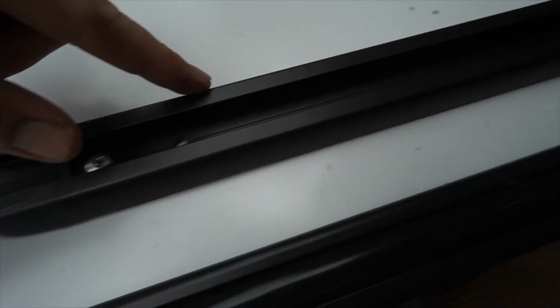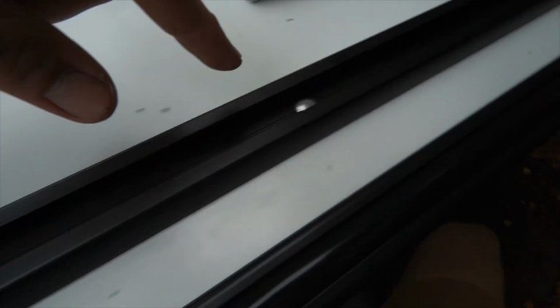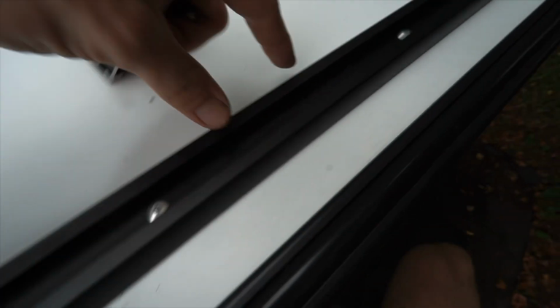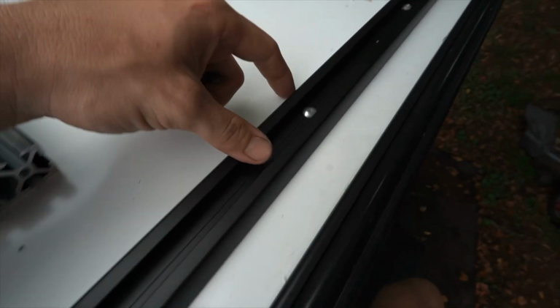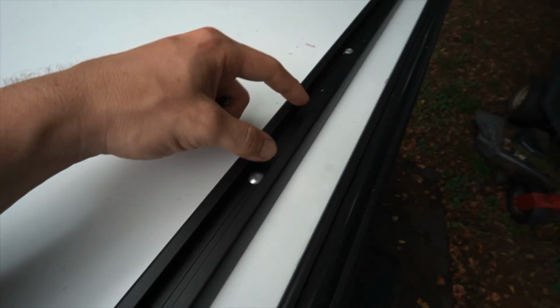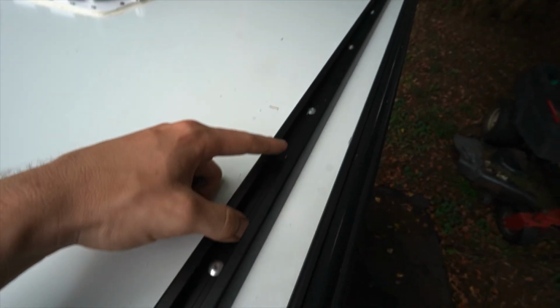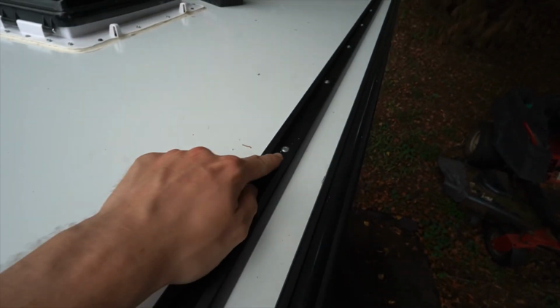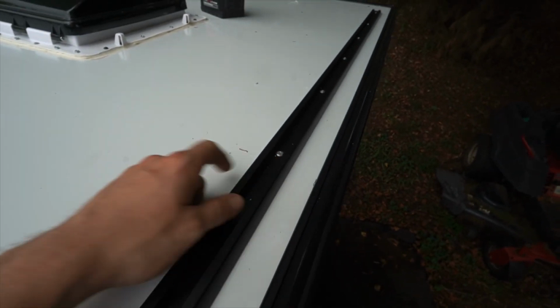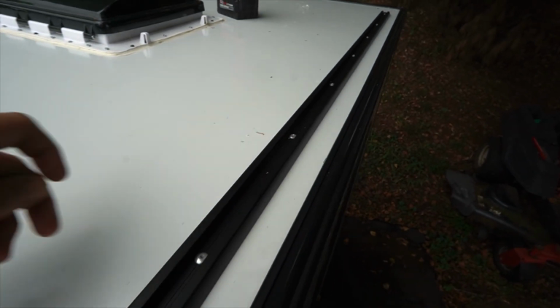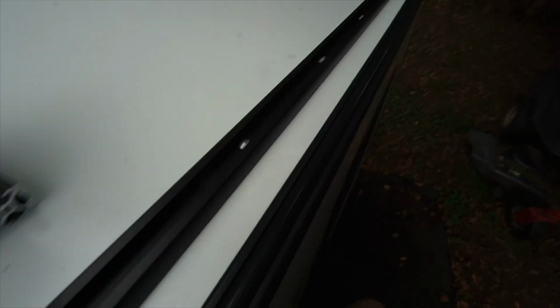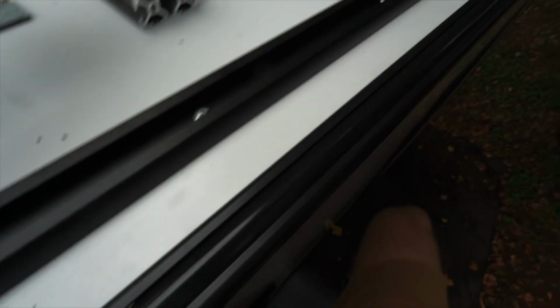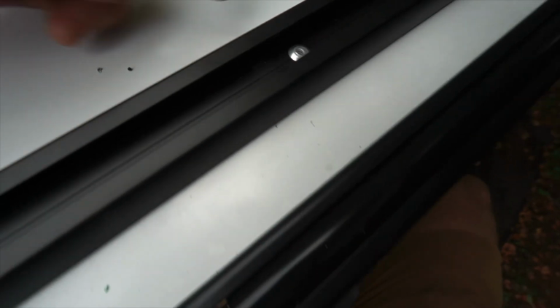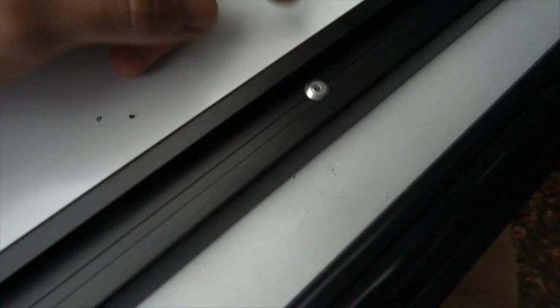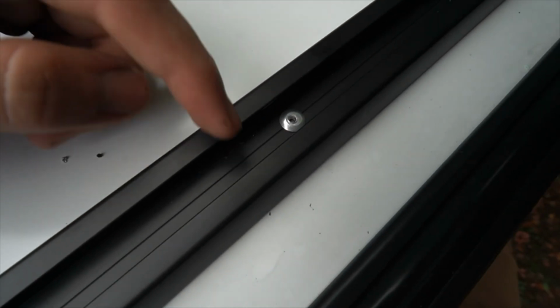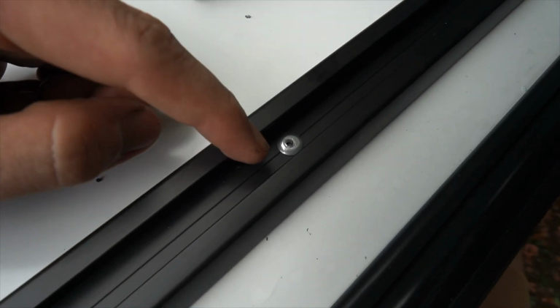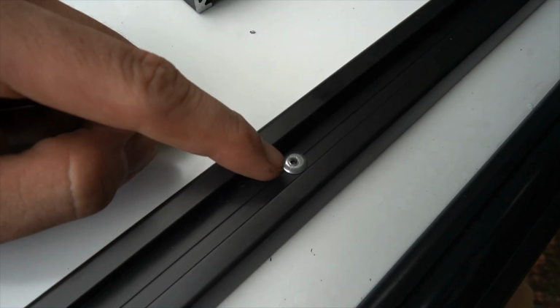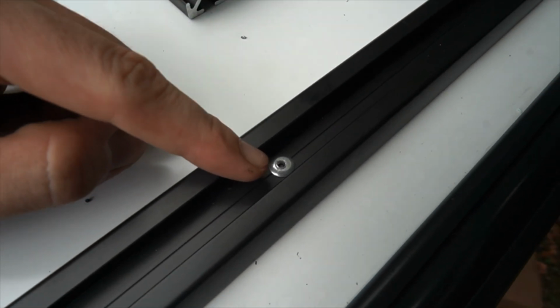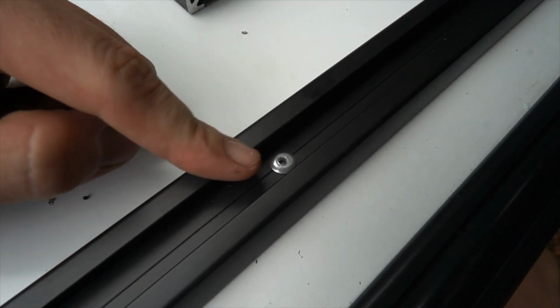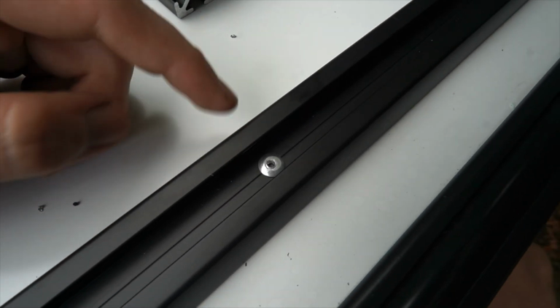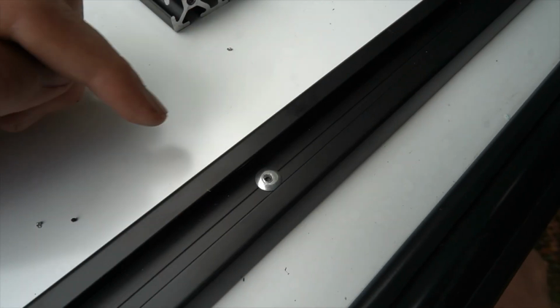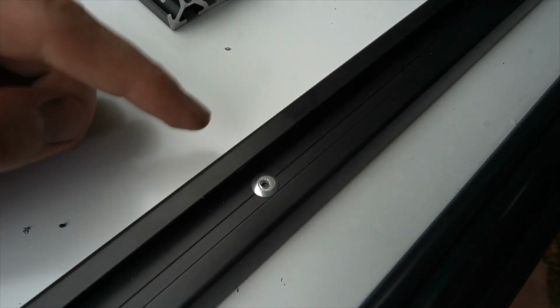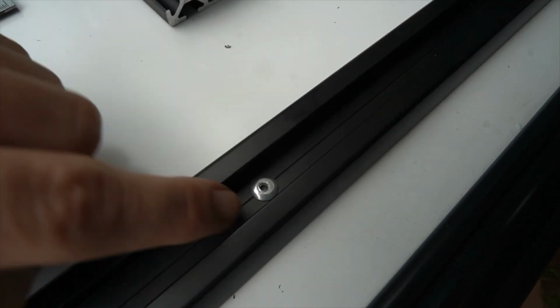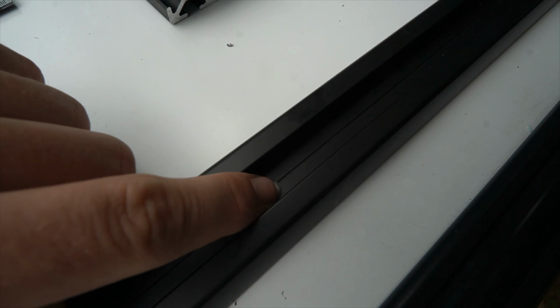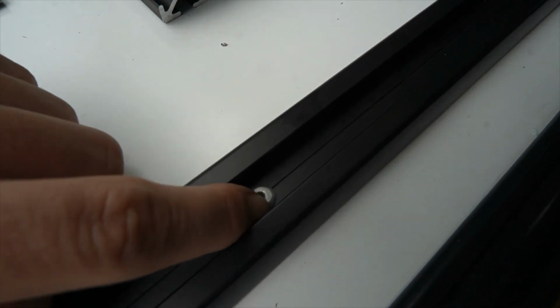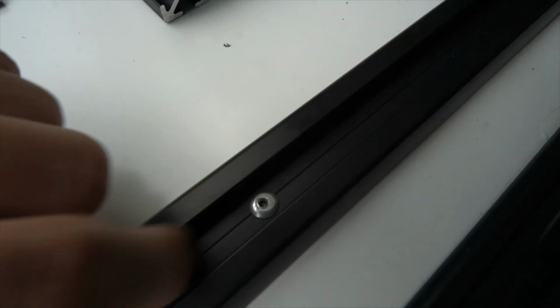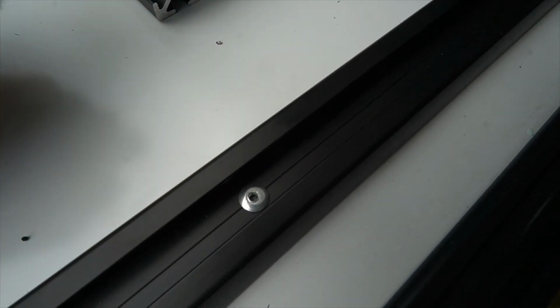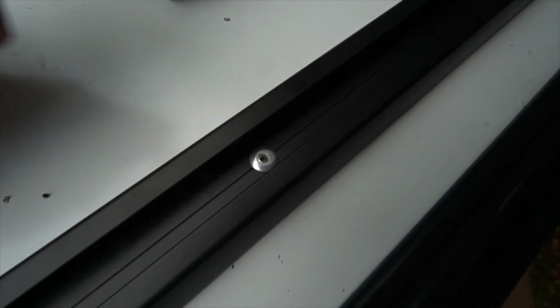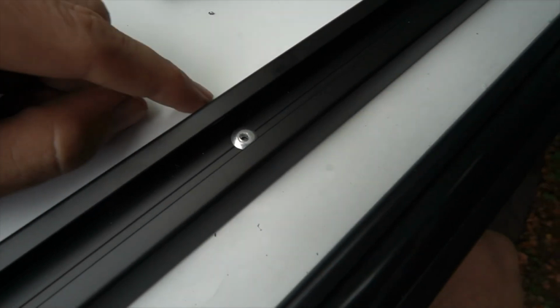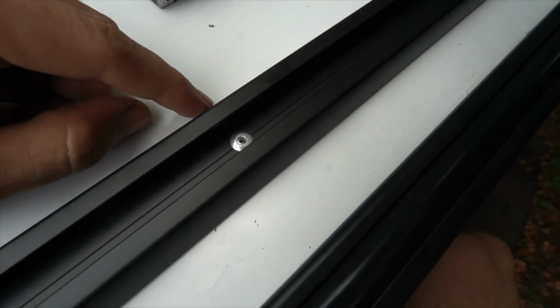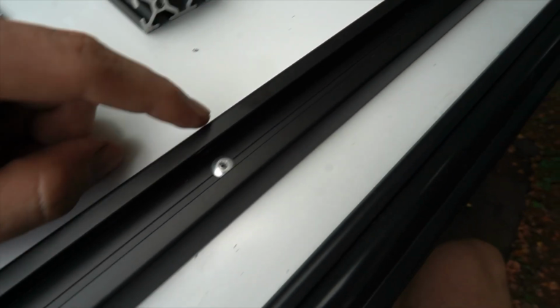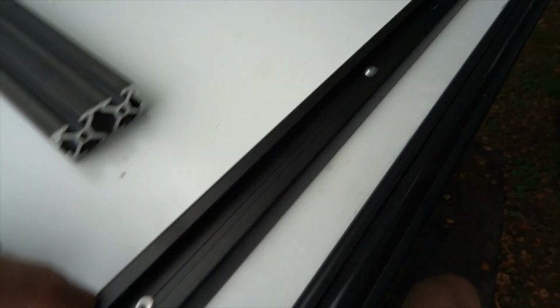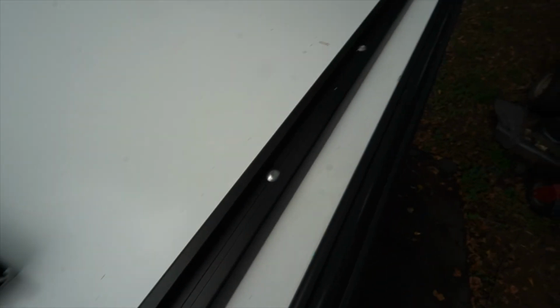We got all our rivets in. Now we just need to repeat on the other side. I'm going to take a little bit of CicaFlex — like I used earlier in the build — and just dab a little around the rivet for some extra protection against water intrusion.